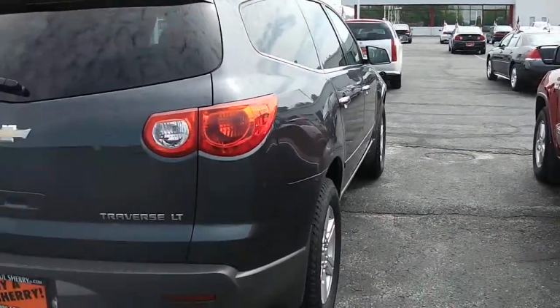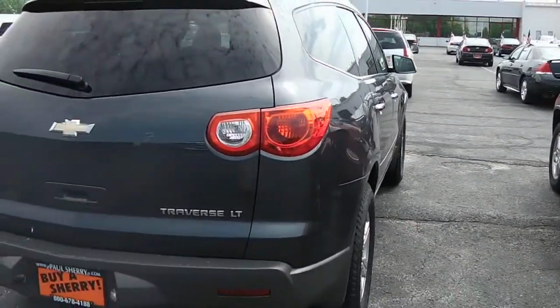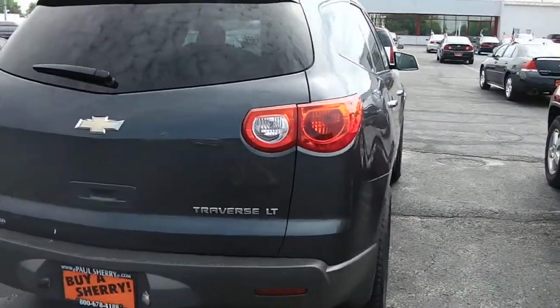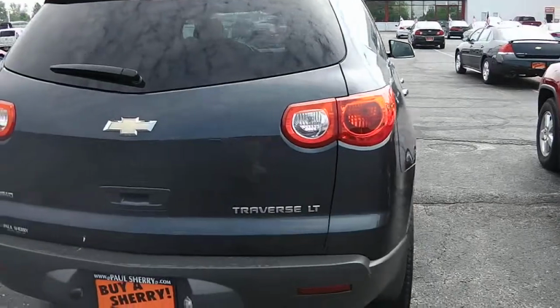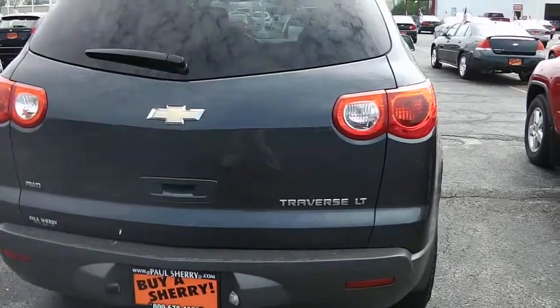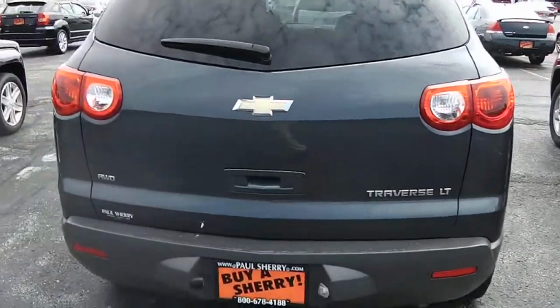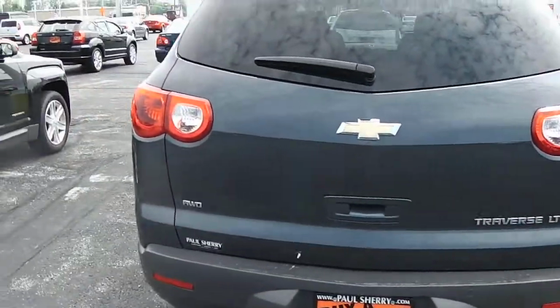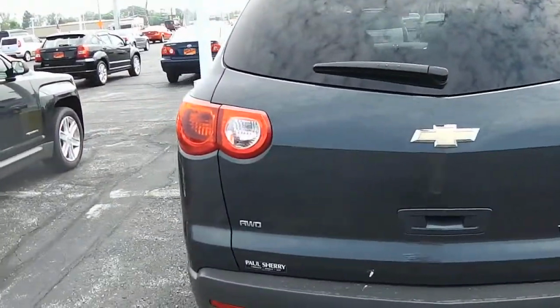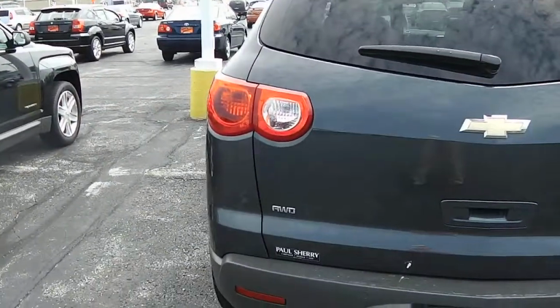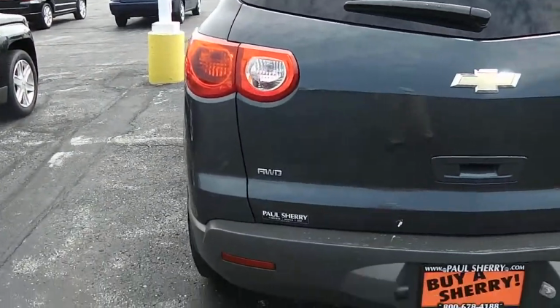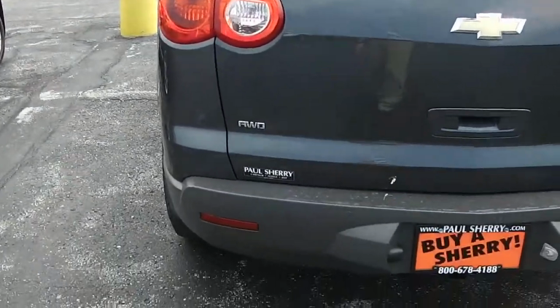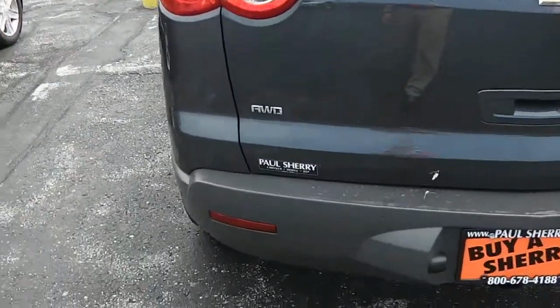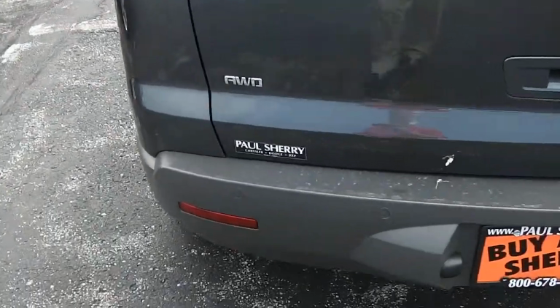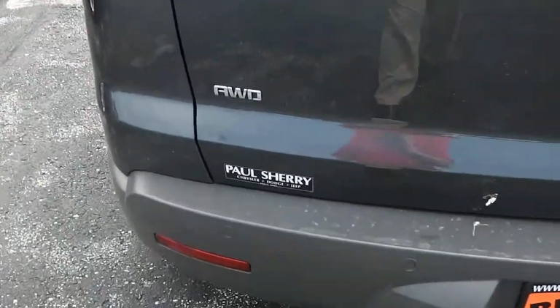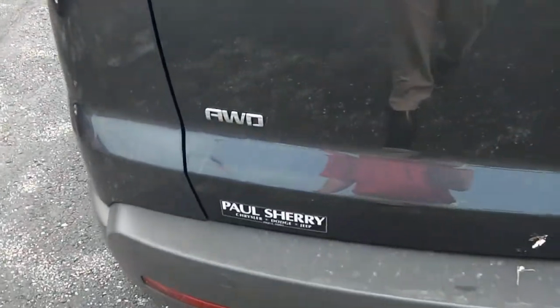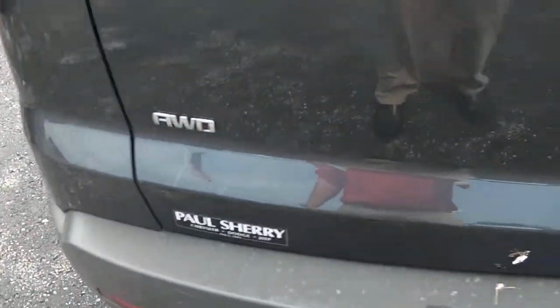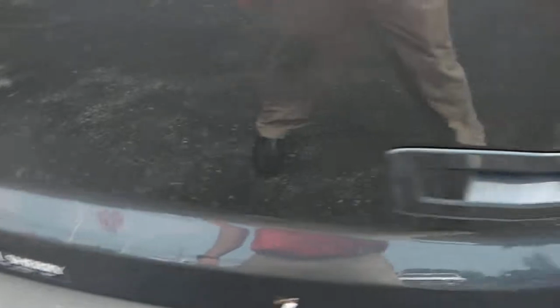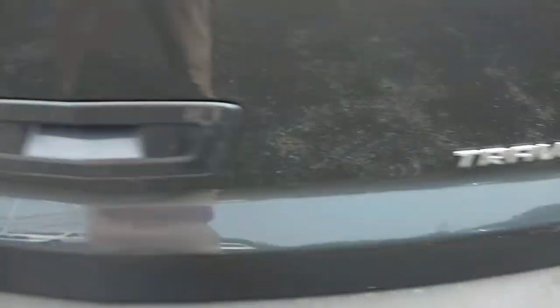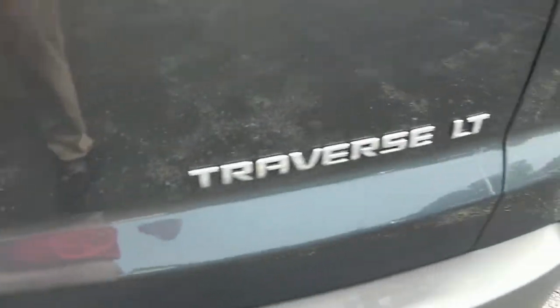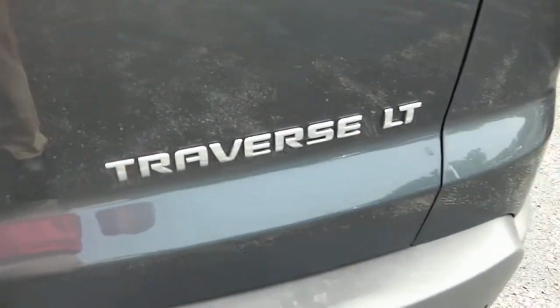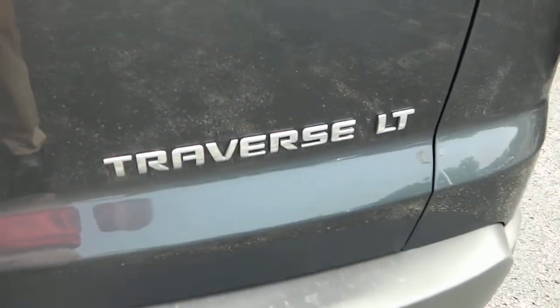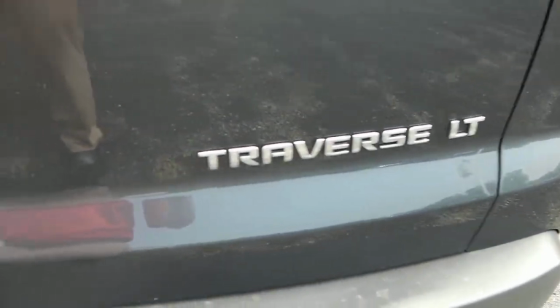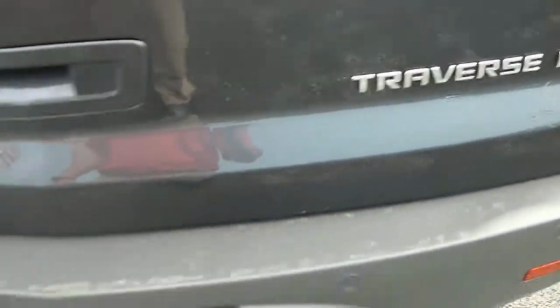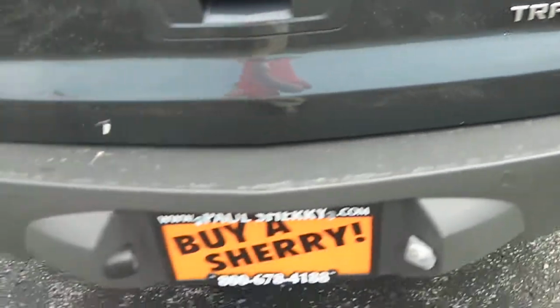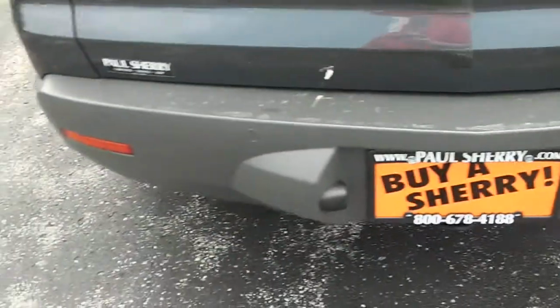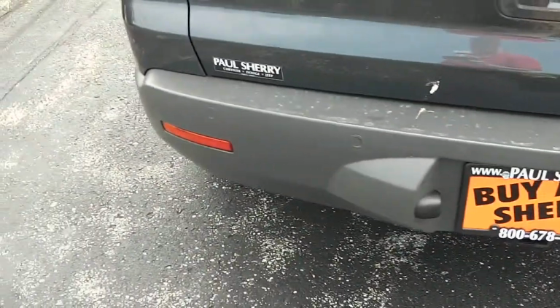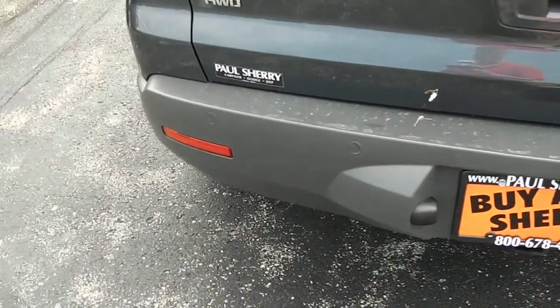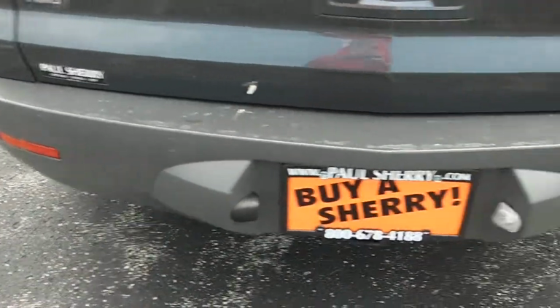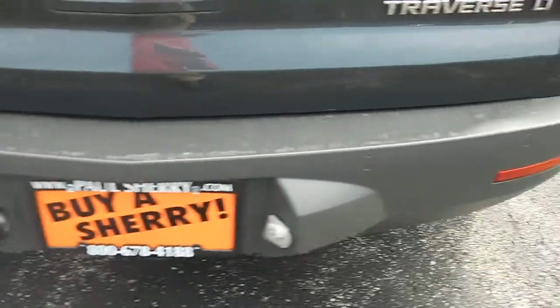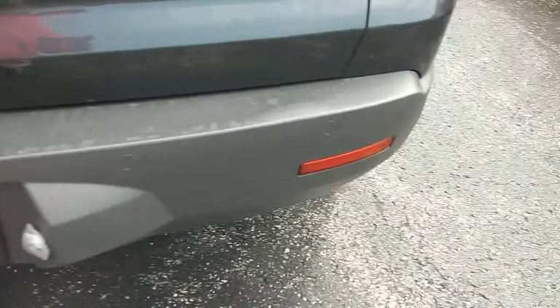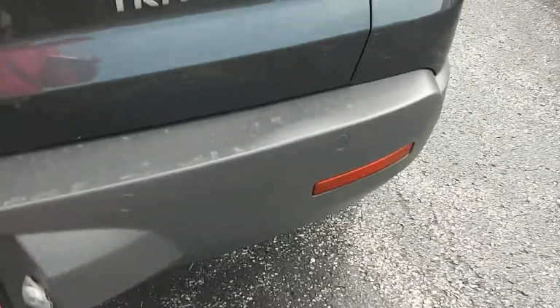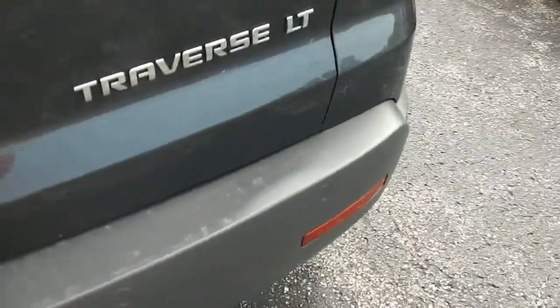As you come across the back, it's got a nice big clear LED tail light design there. This is the all-wheel drive LT. You can see you've got your park assist monitors there on the rear bumper.